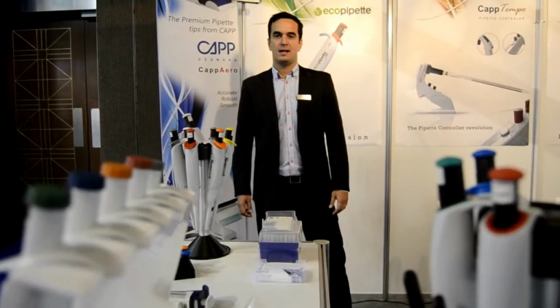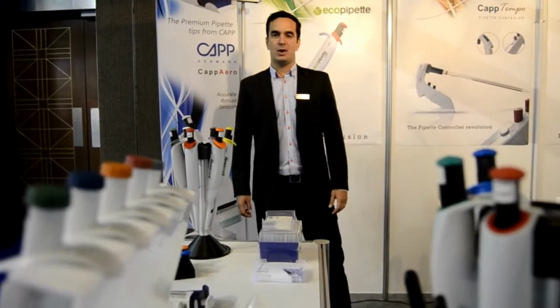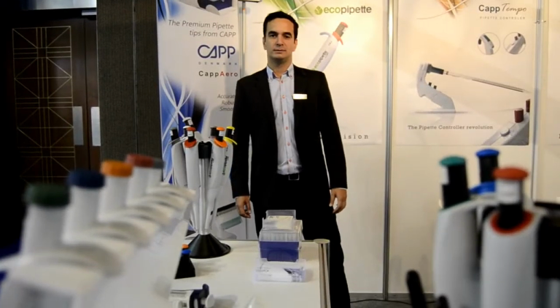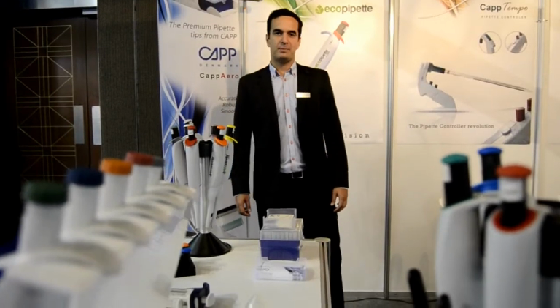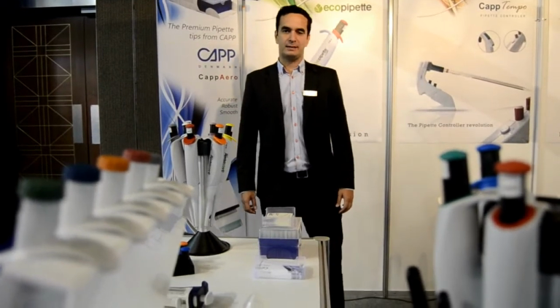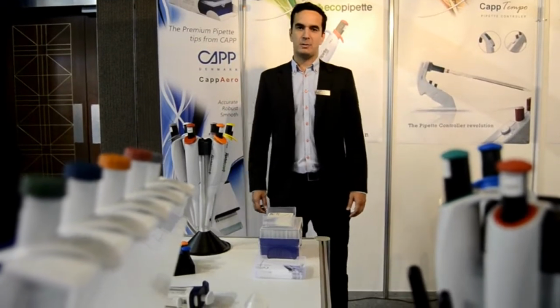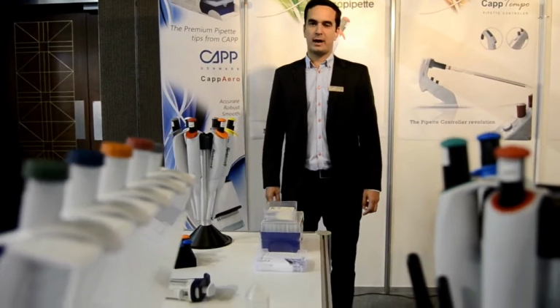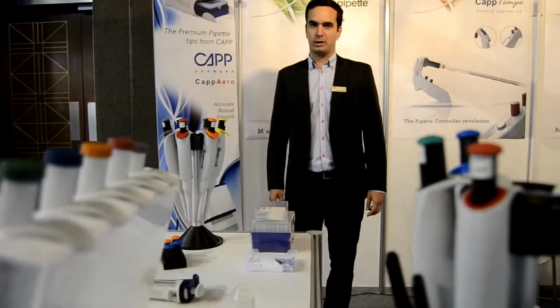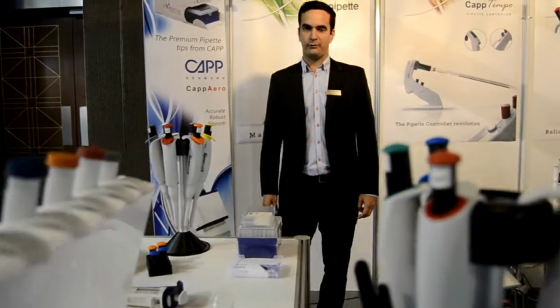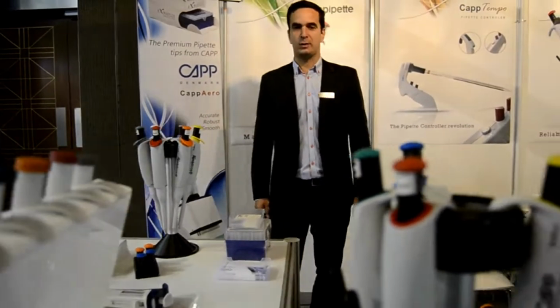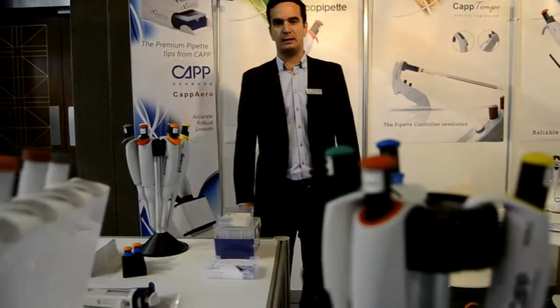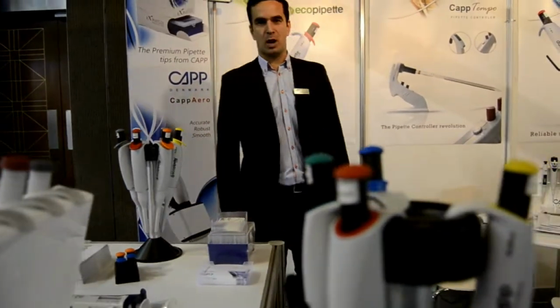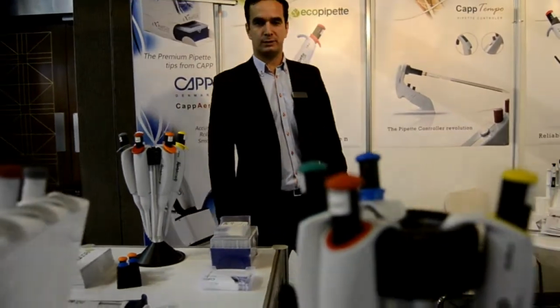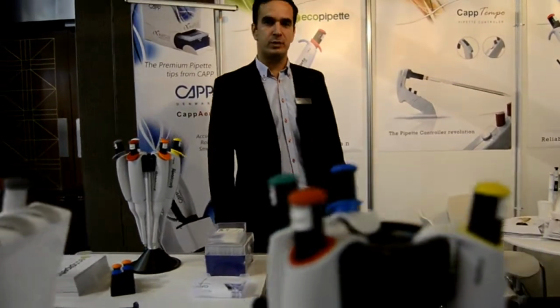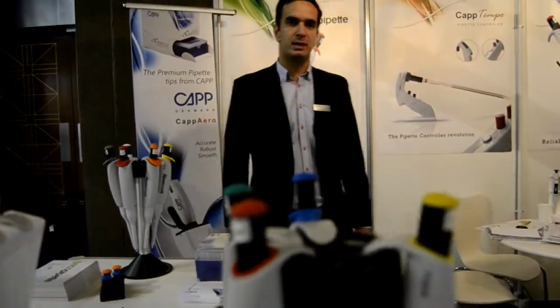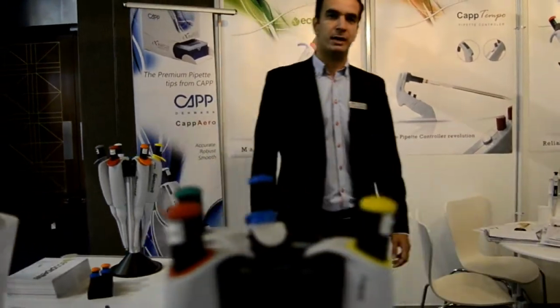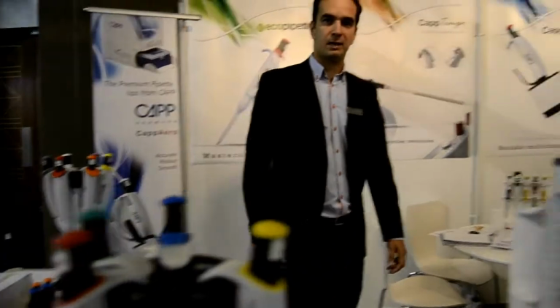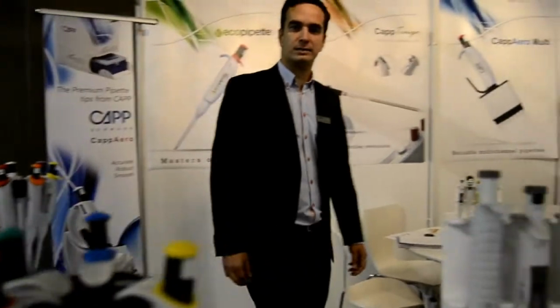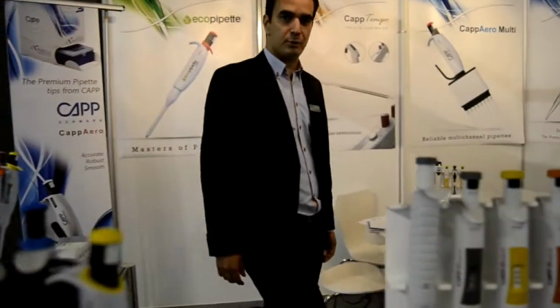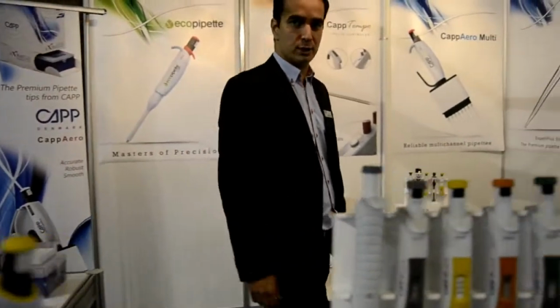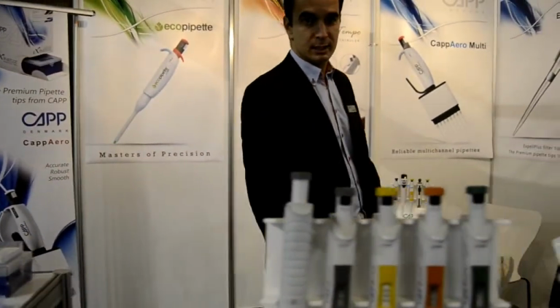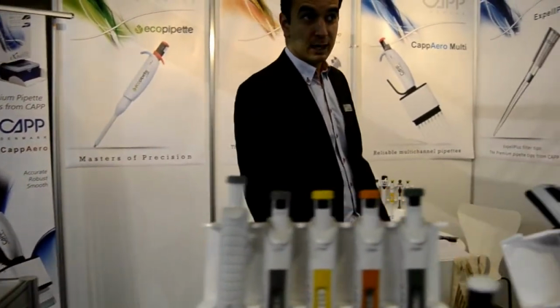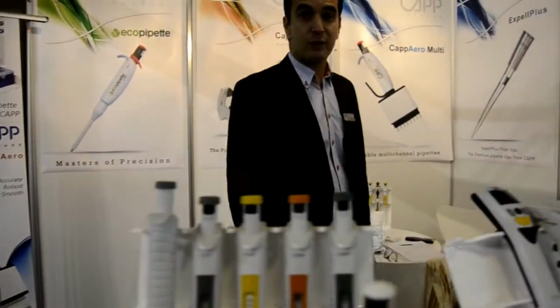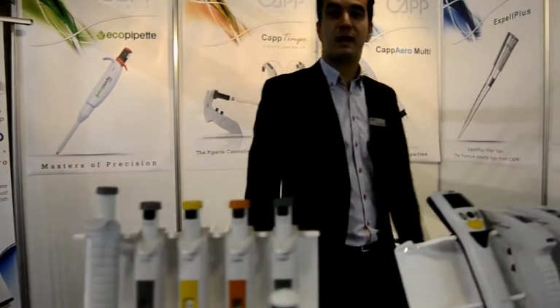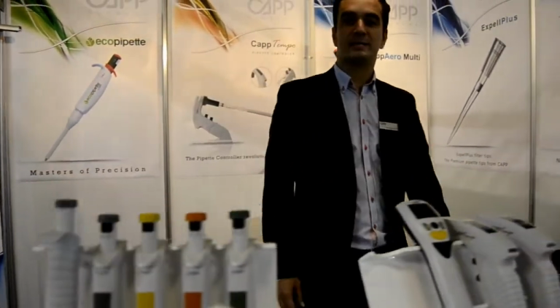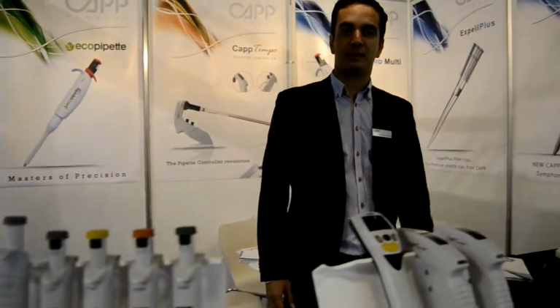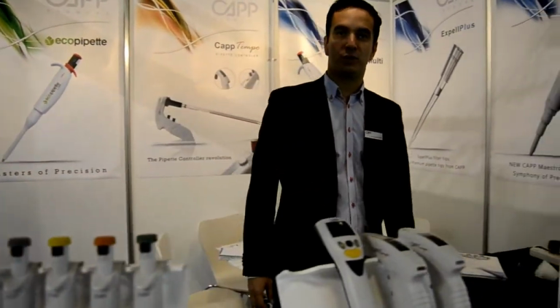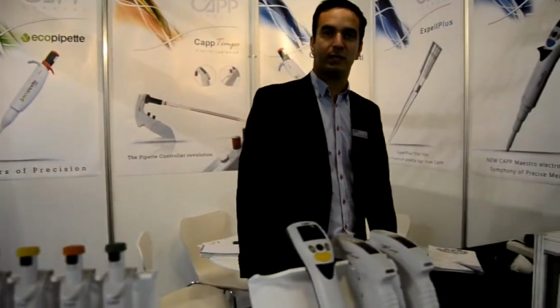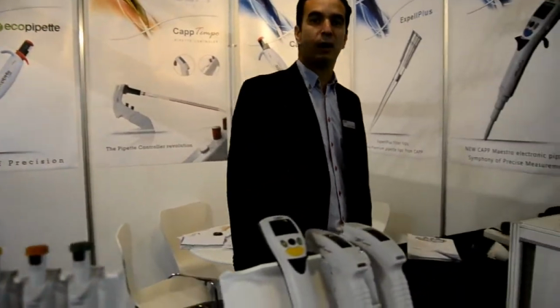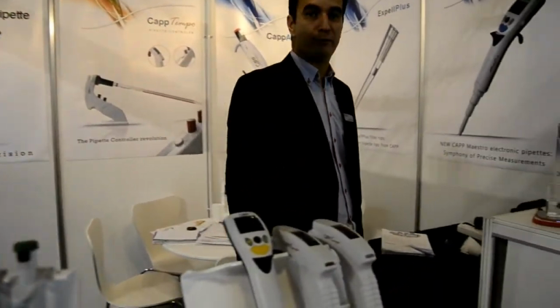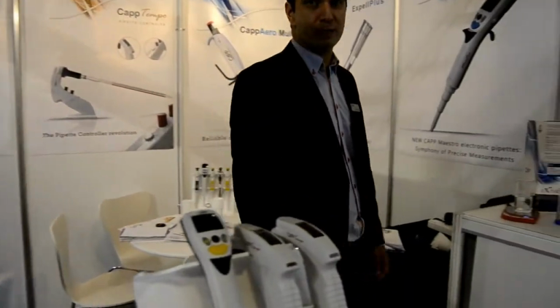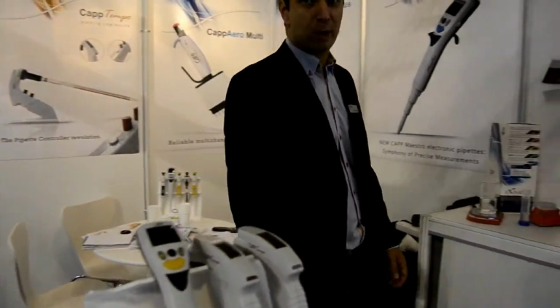Hello. Kapp is a Danish manufacturer of liquid handling products for research and diagnostic laboratories. And now we are very excited to introduce a new line of benchtop equipment.